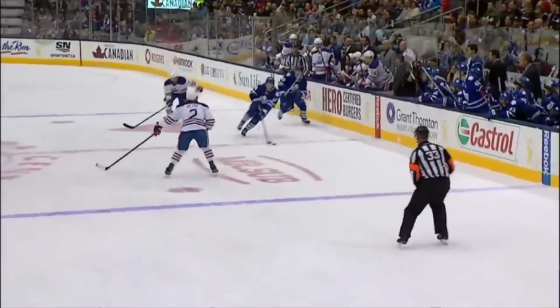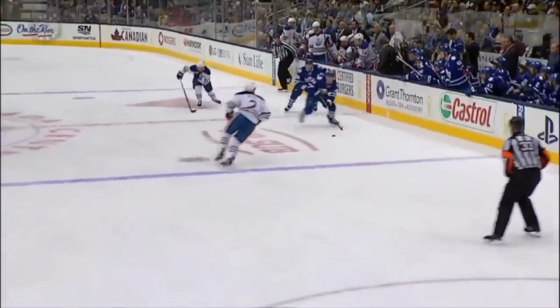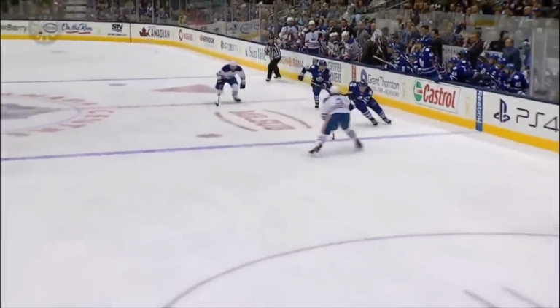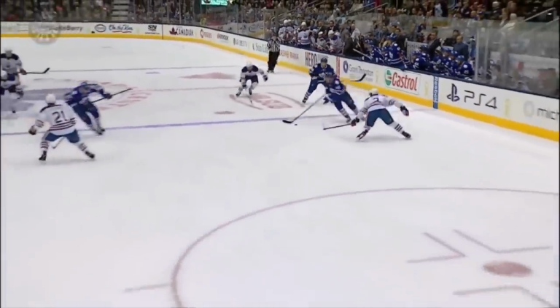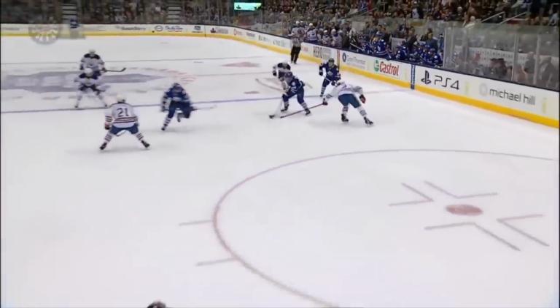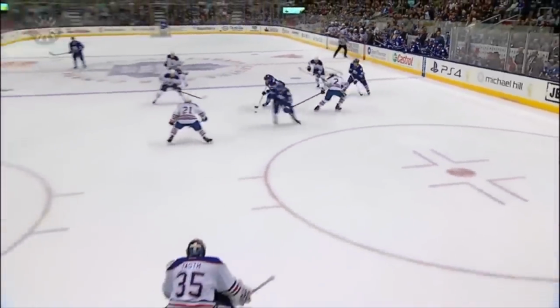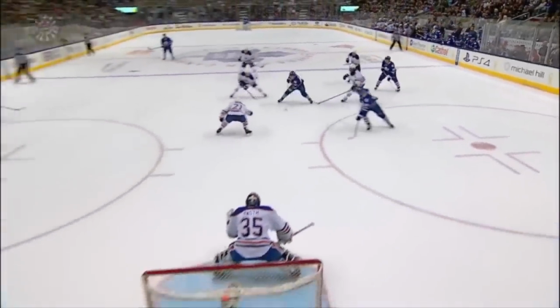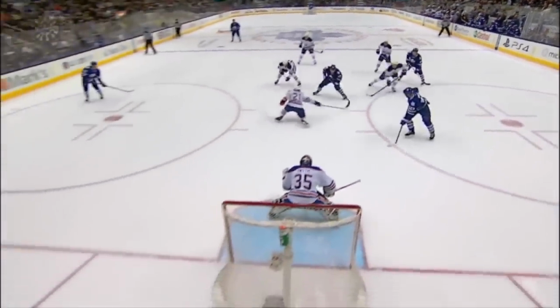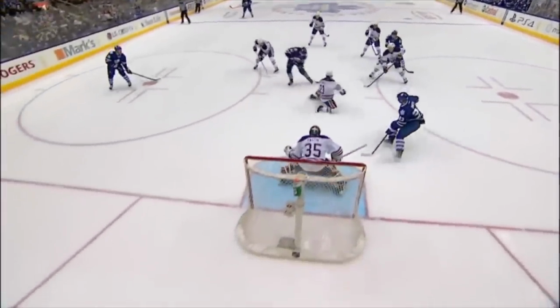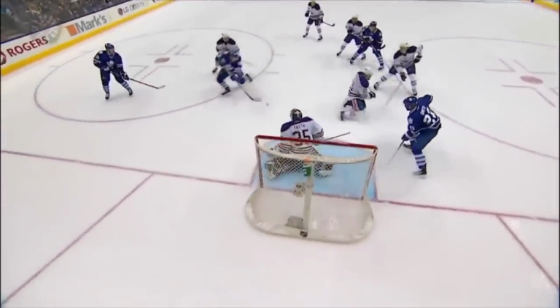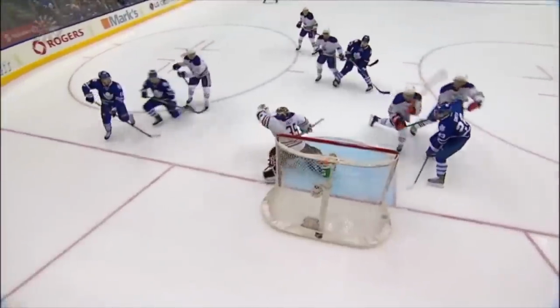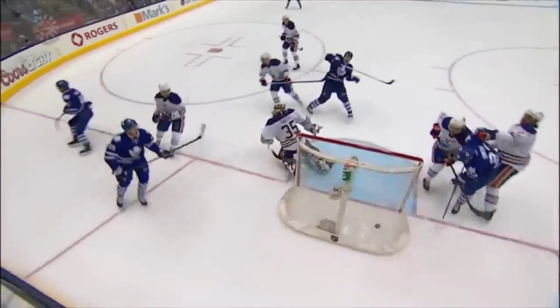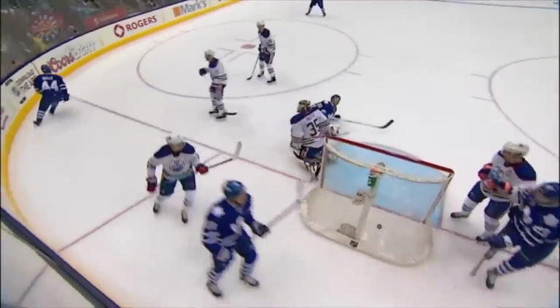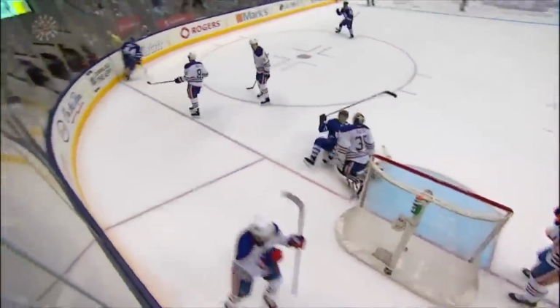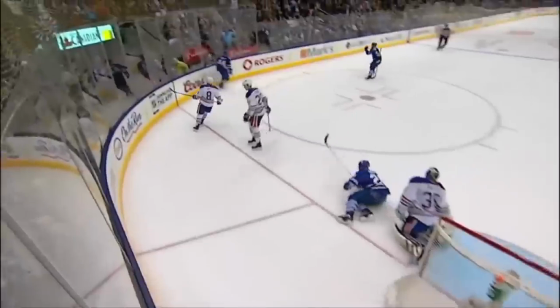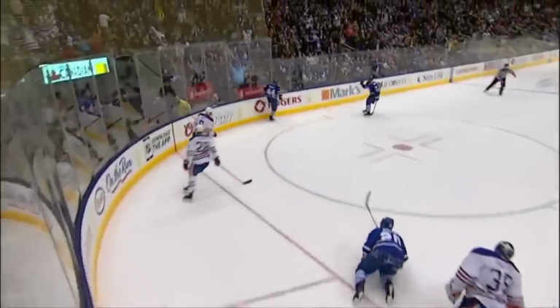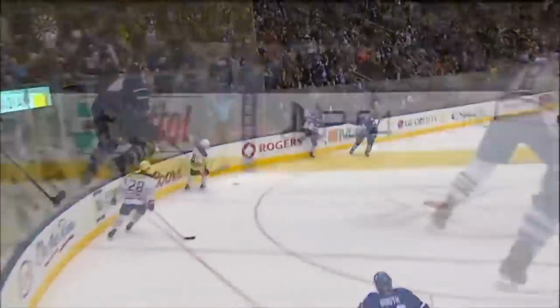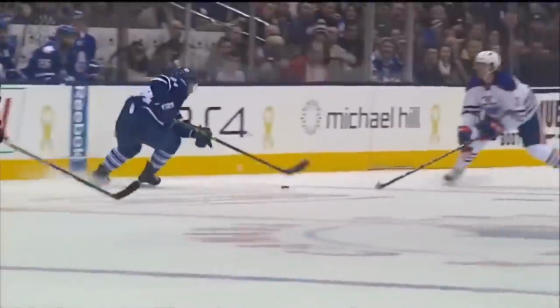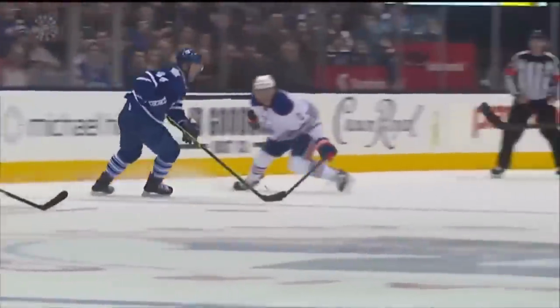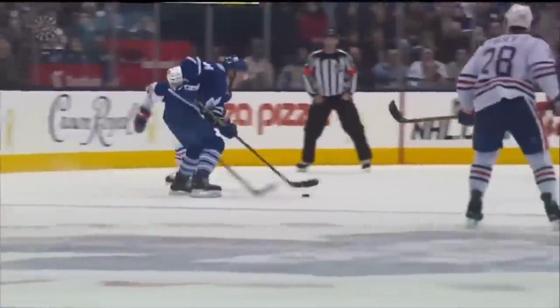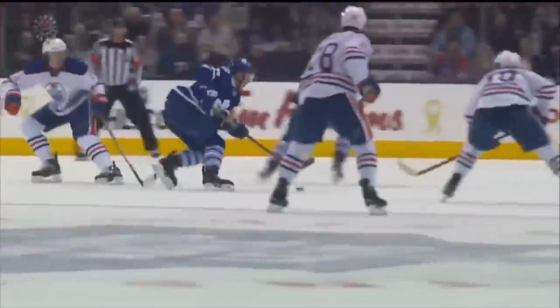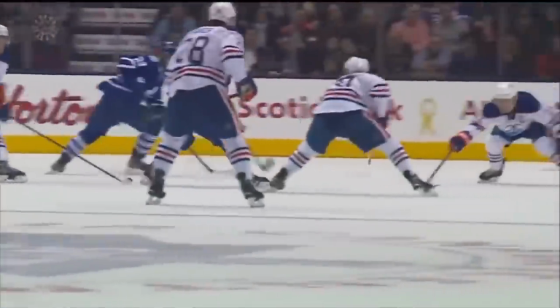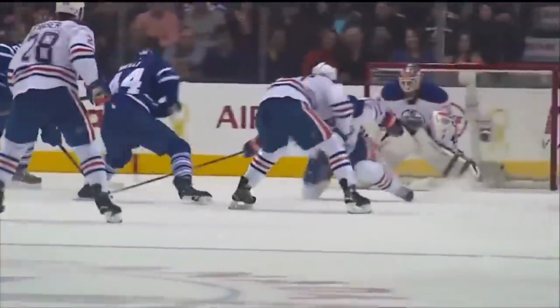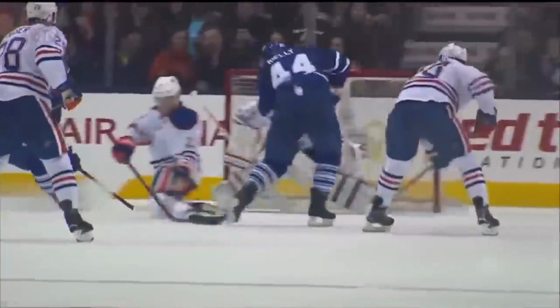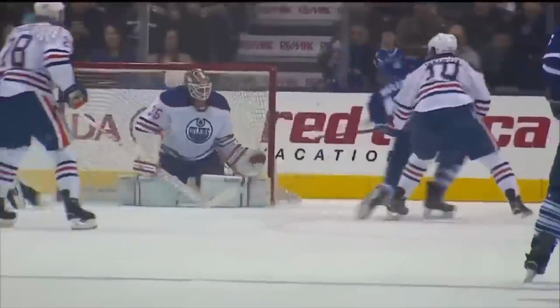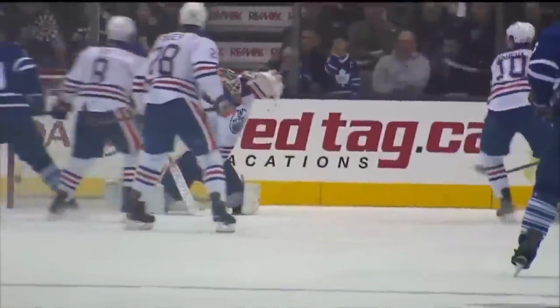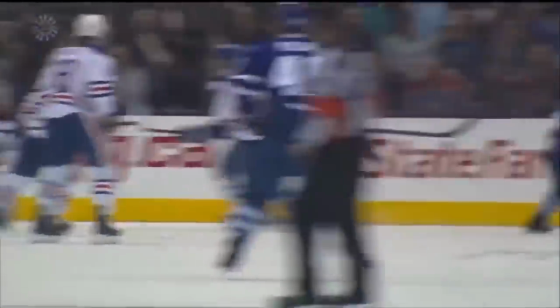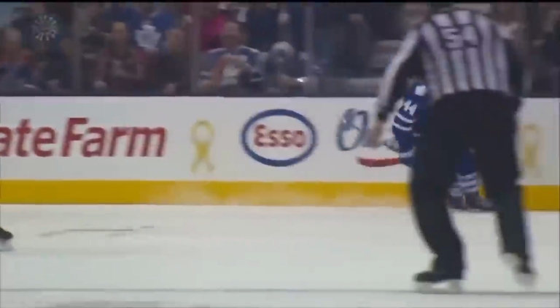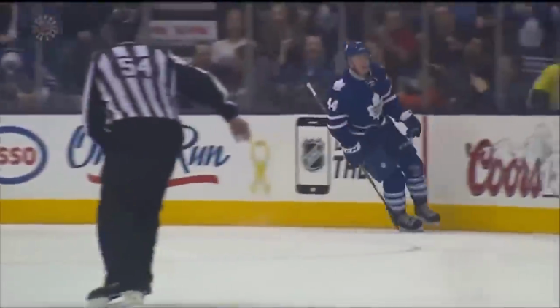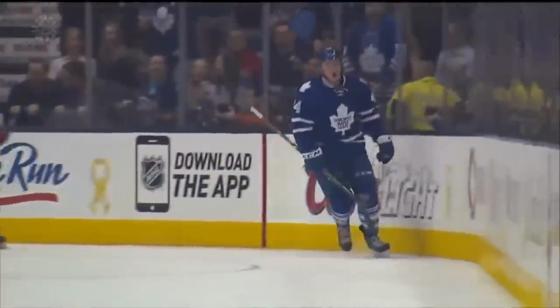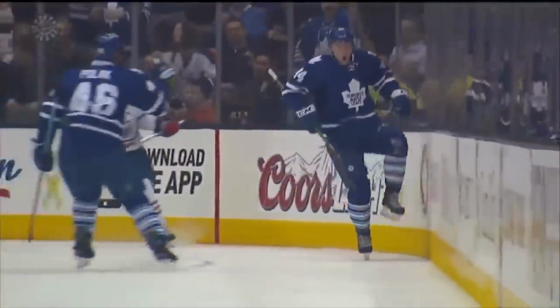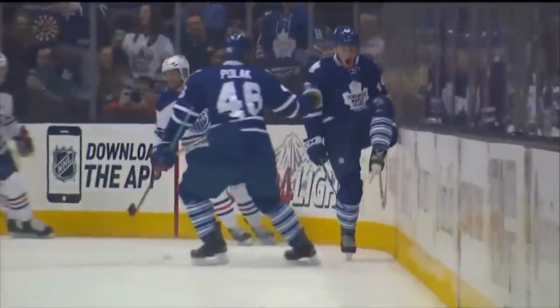It's Riley all on his own. Look at the patience. Cuts the middle. Drake and Andrew Ferretz! Going under the bar — what an unbelievable individual effort by Morgan Riley, putting on a clinic.